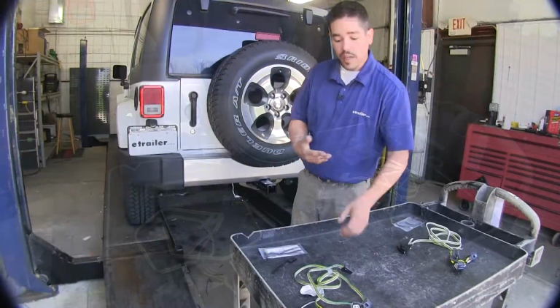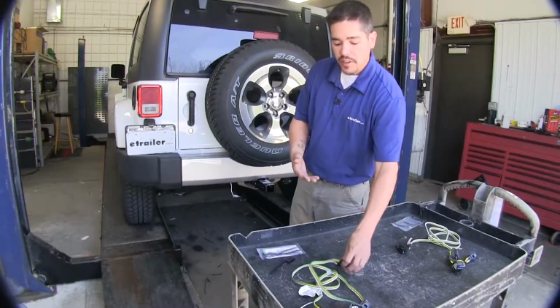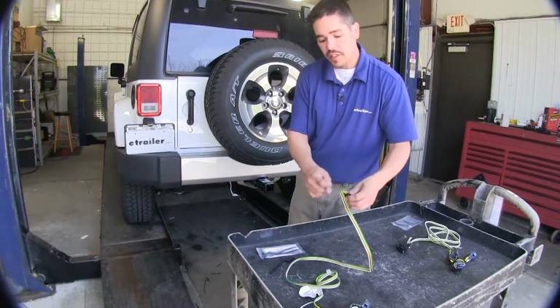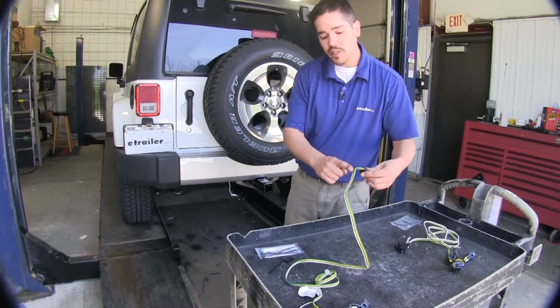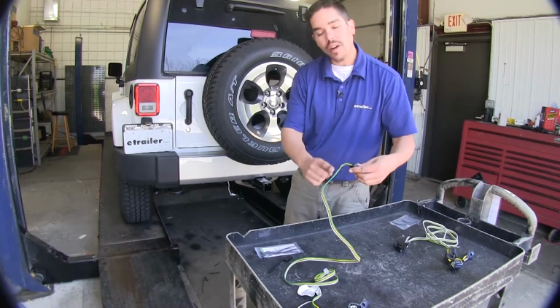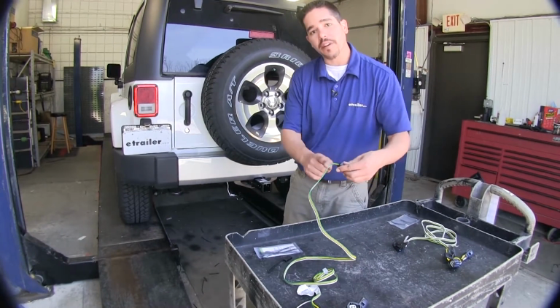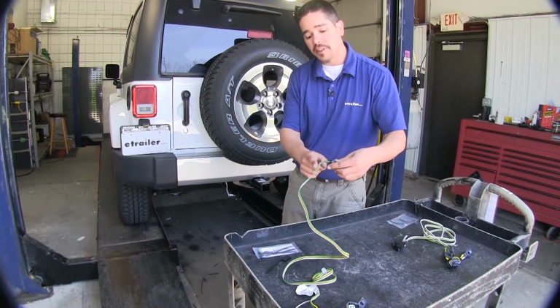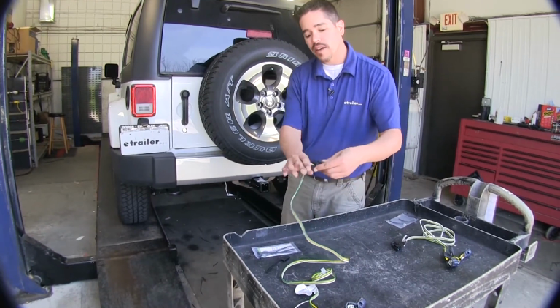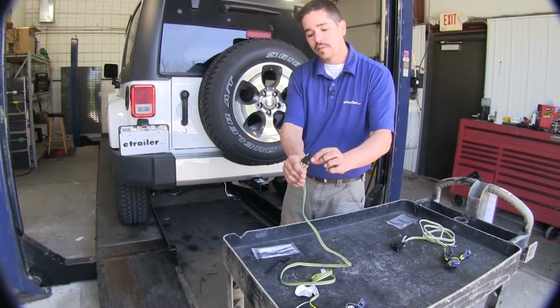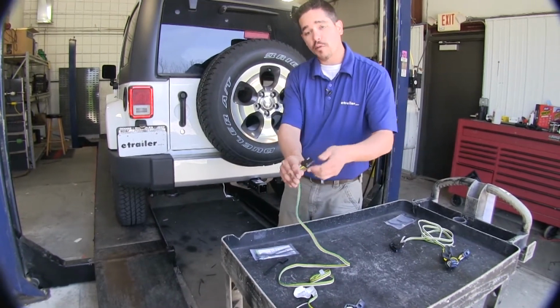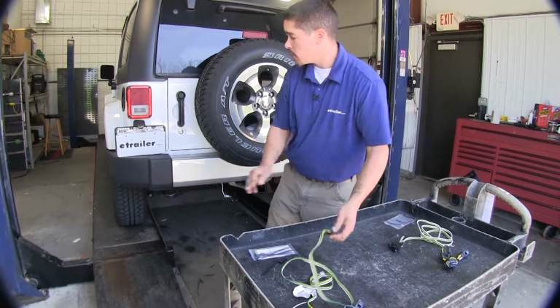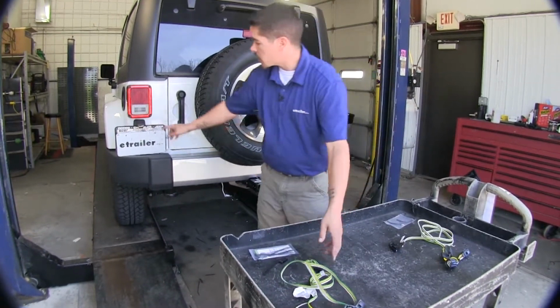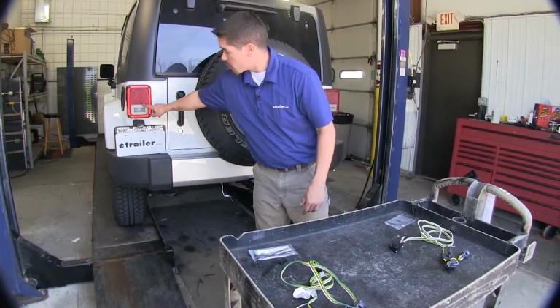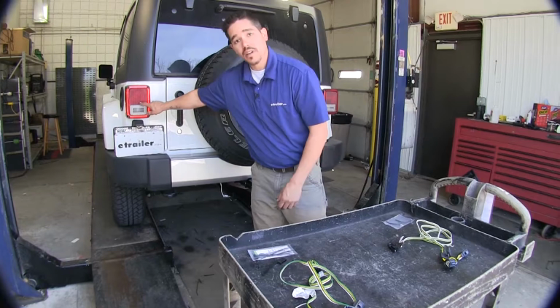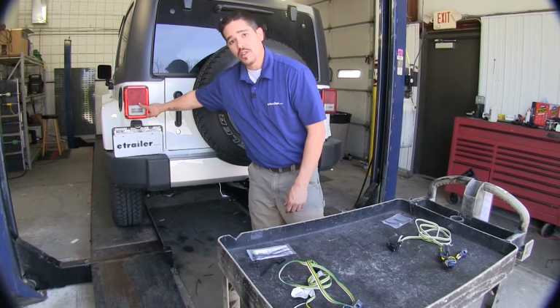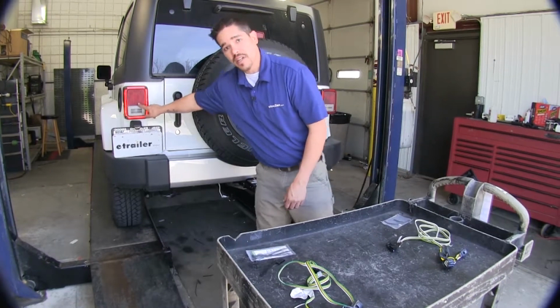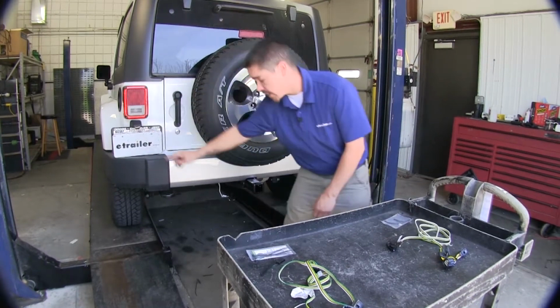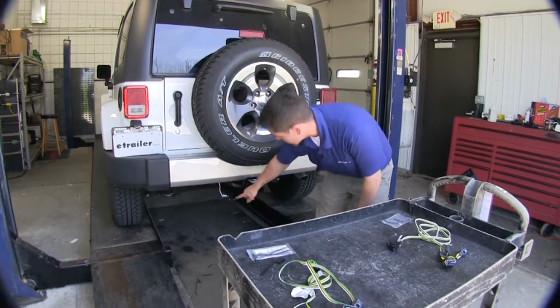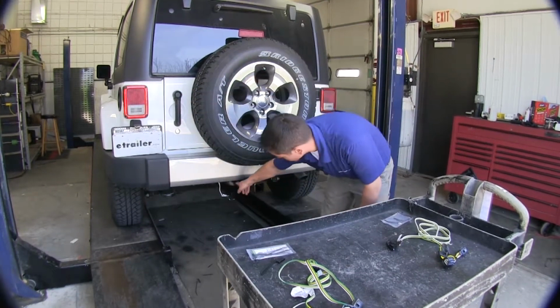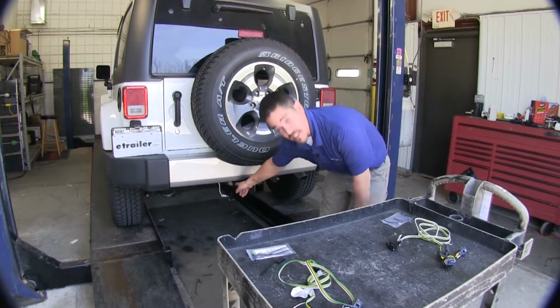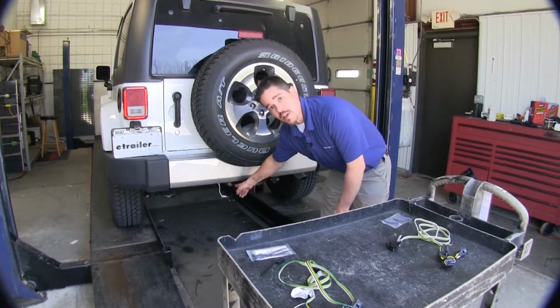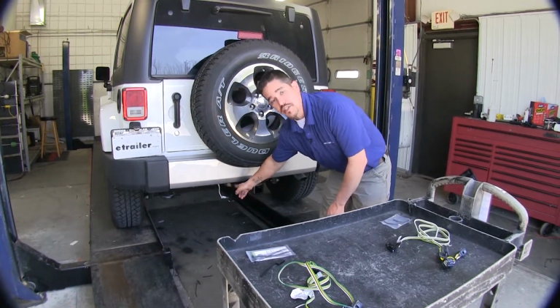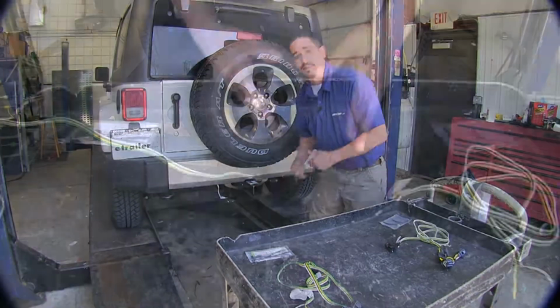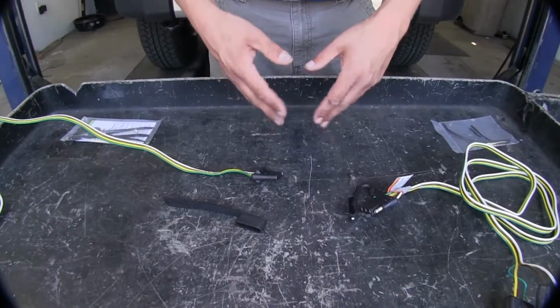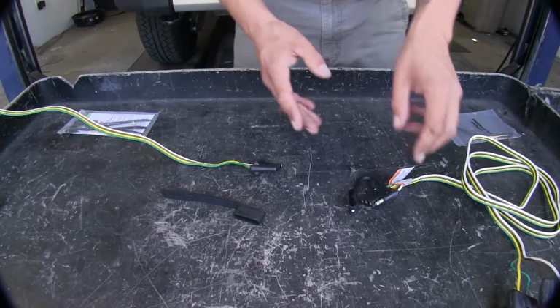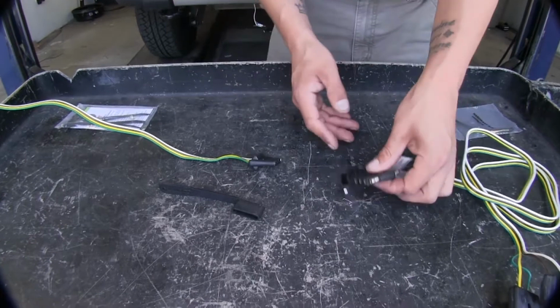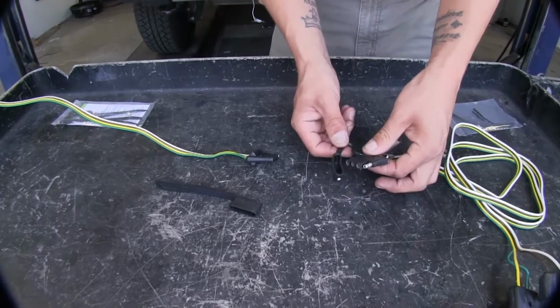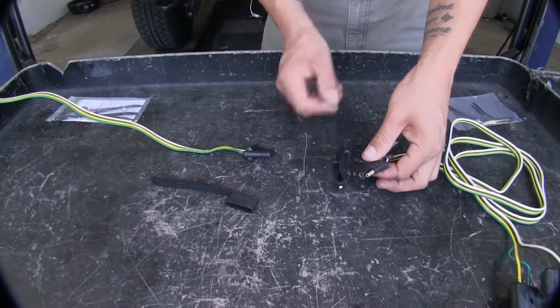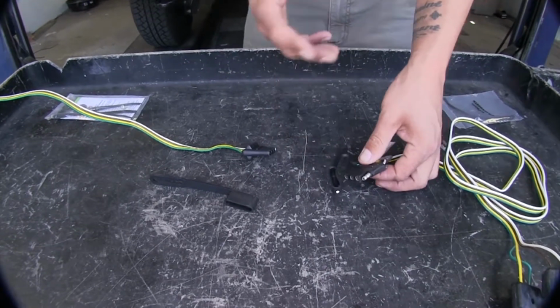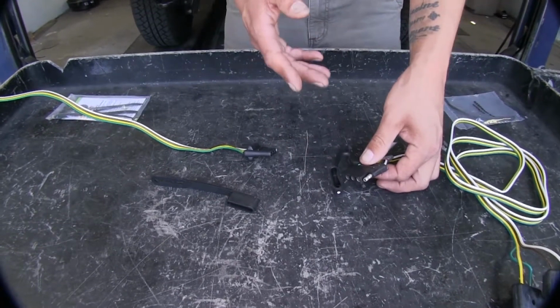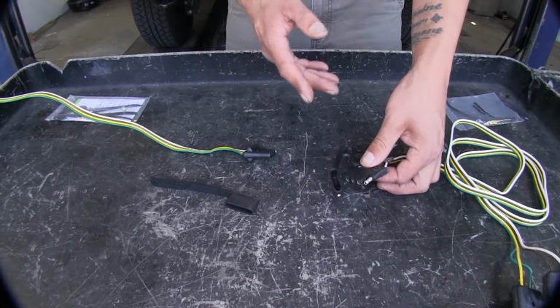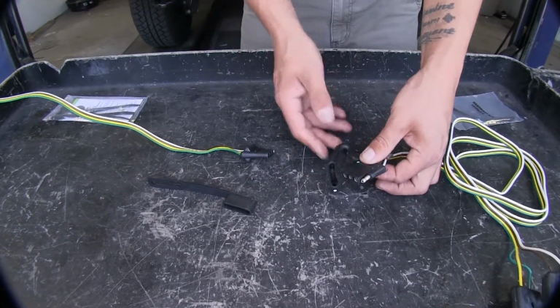Both our kits are going to give us roughly about five feet of wire from our four-pole, going from our driver's side tail light all the way routing down to our hitch. Once we route them to the outside of our vehicle, they're going to hook up to our hitch a little differently.